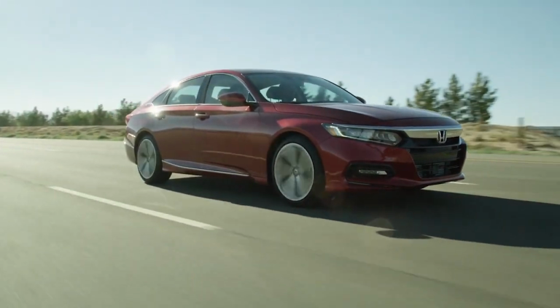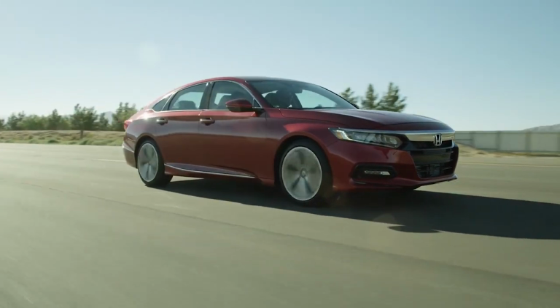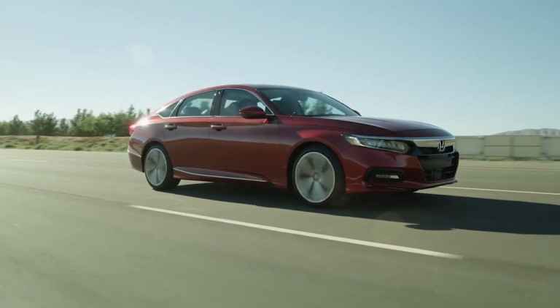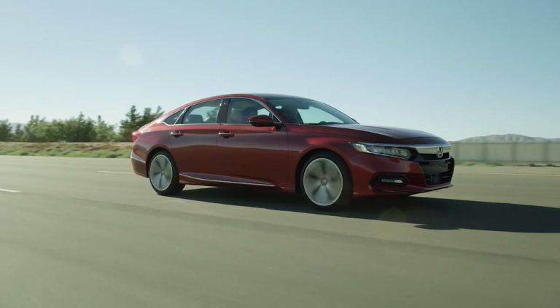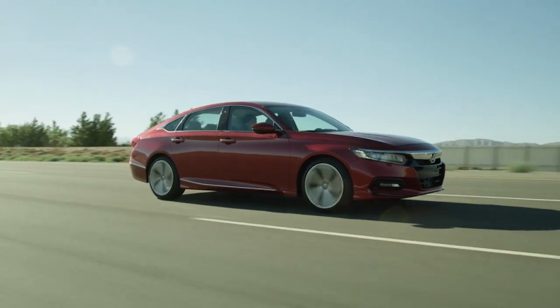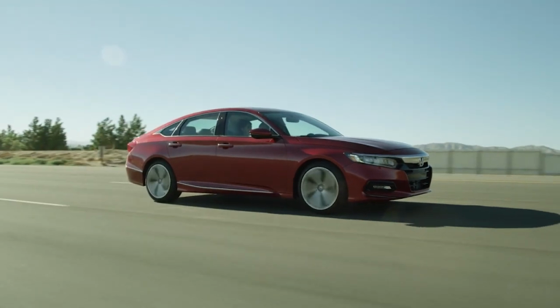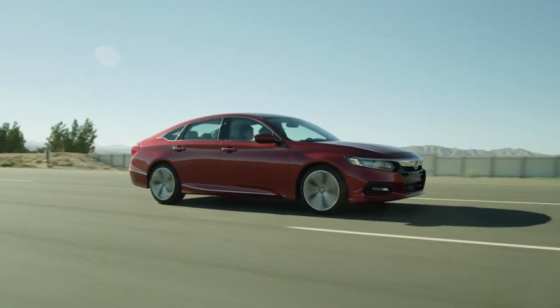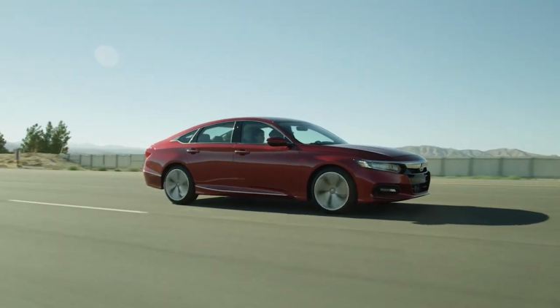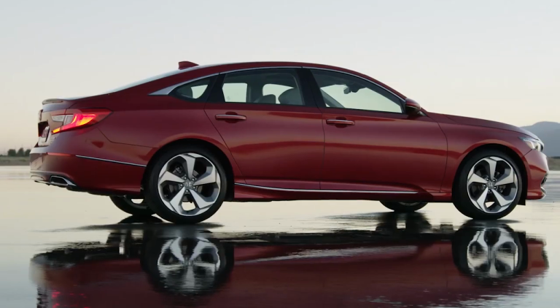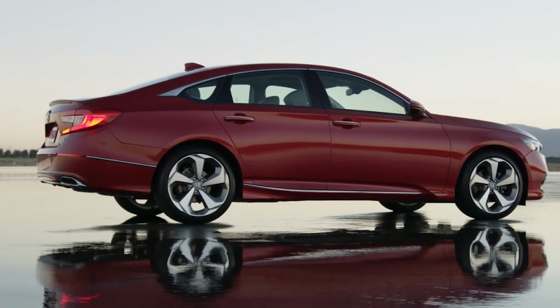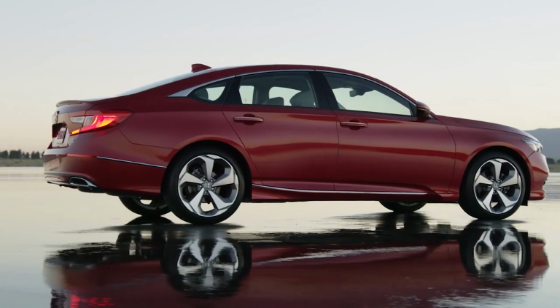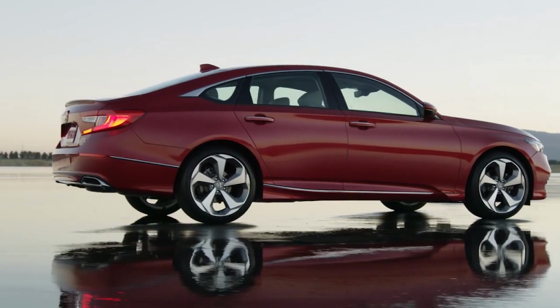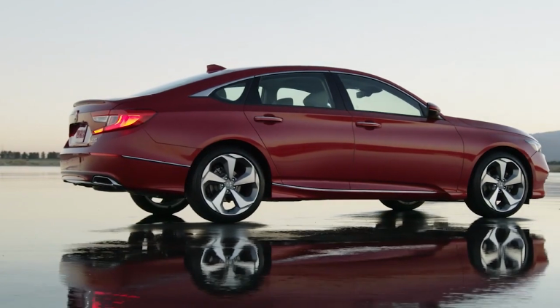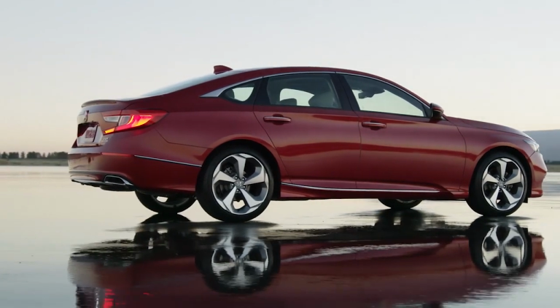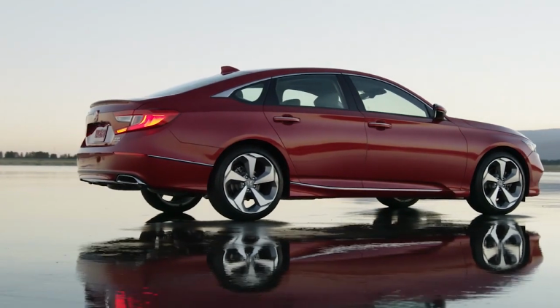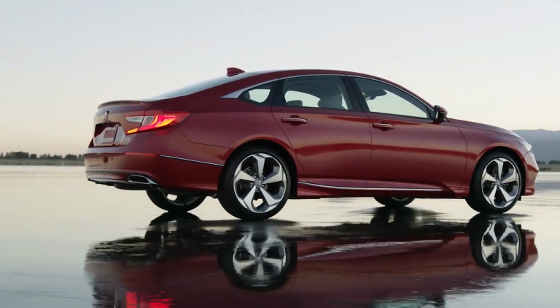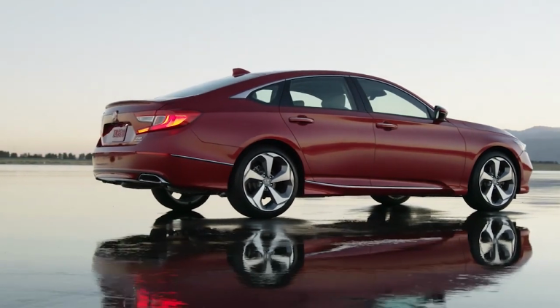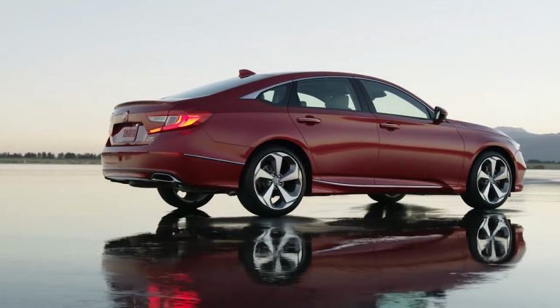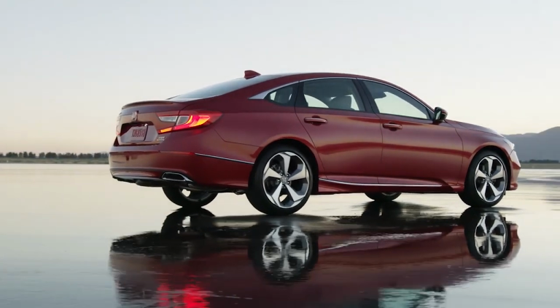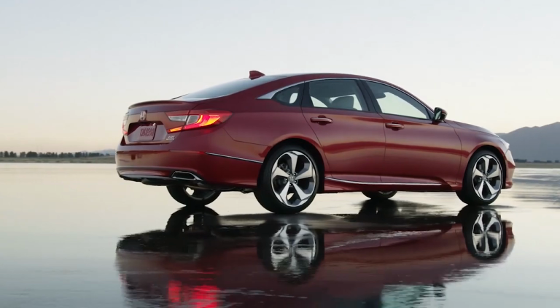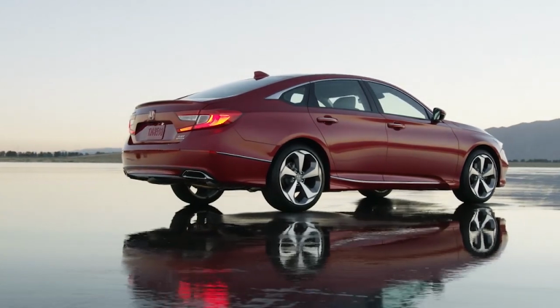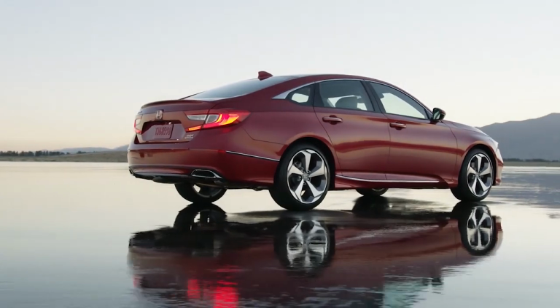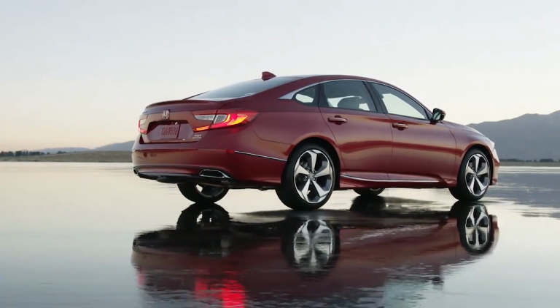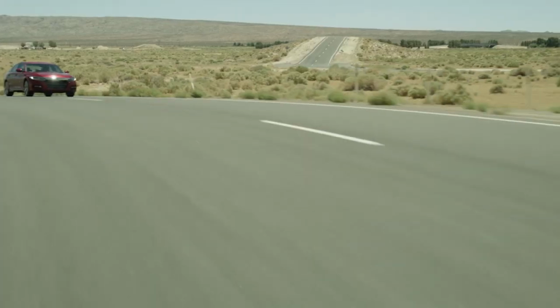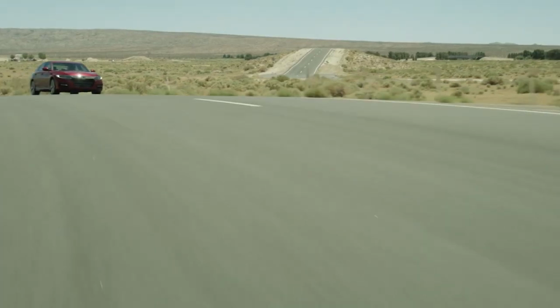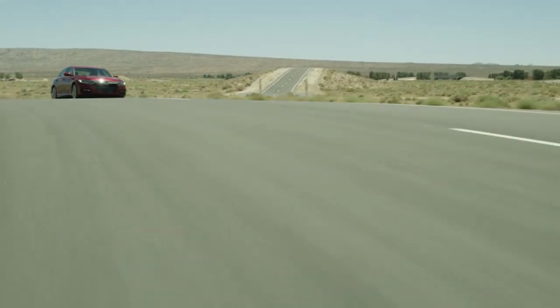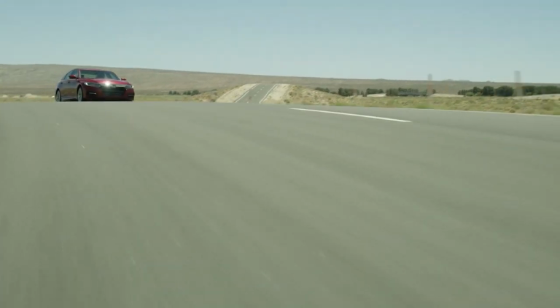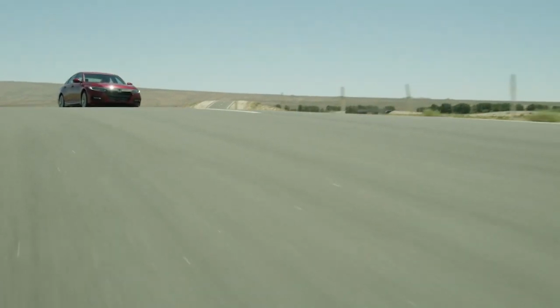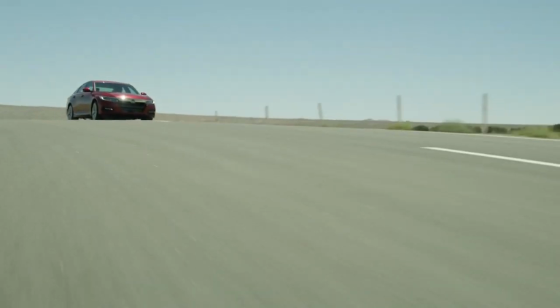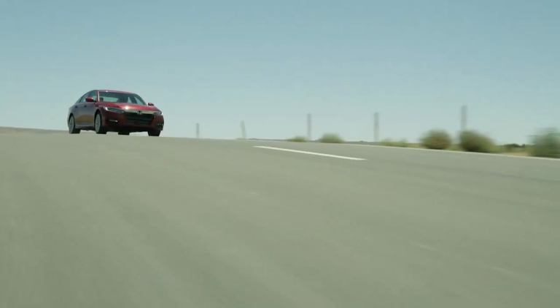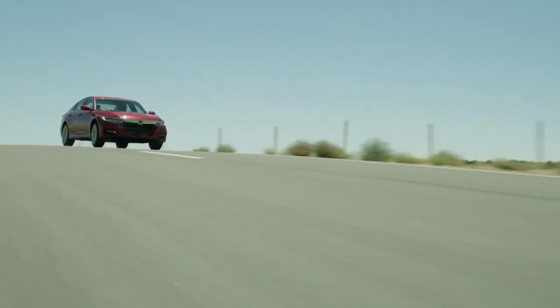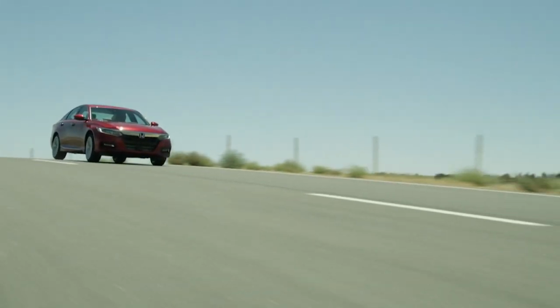The standard 17-inch alloy wheels on the LX provide a clean modern design that adds to the solid stance of the Accord. Stop by our dealership and get behind the wheel of the Honda Accord.